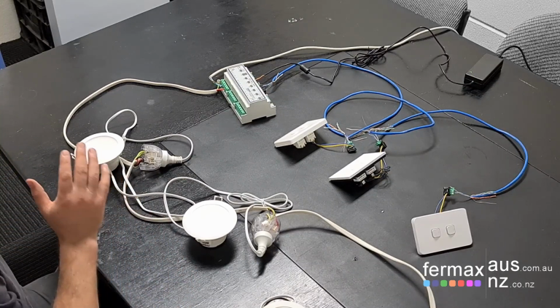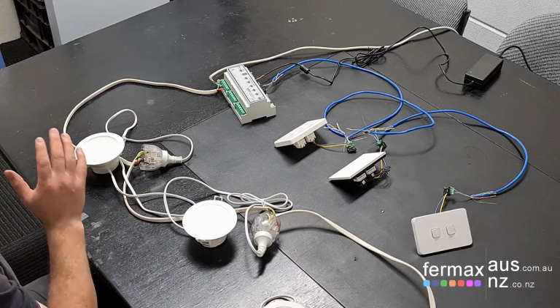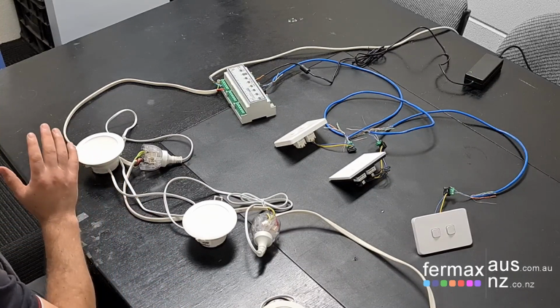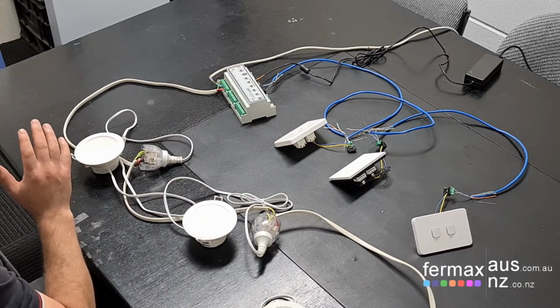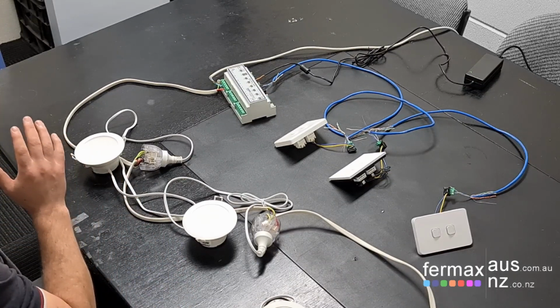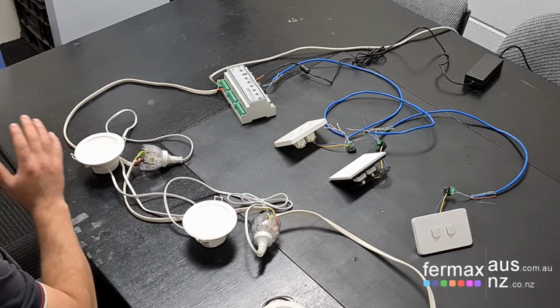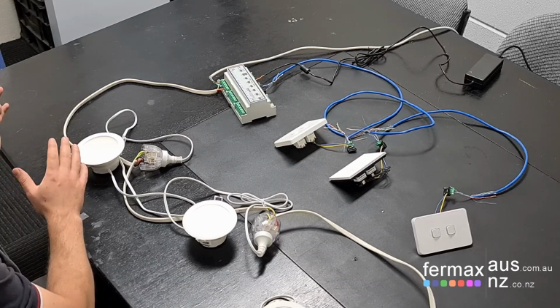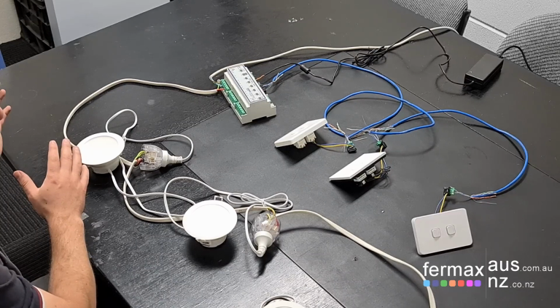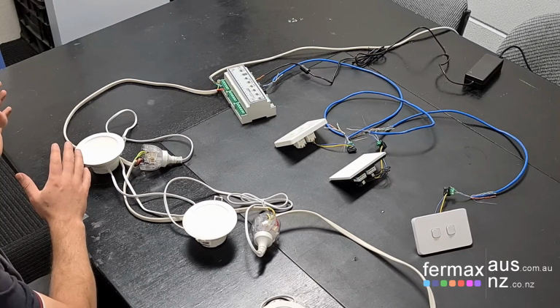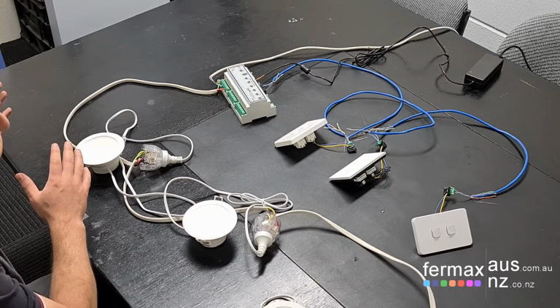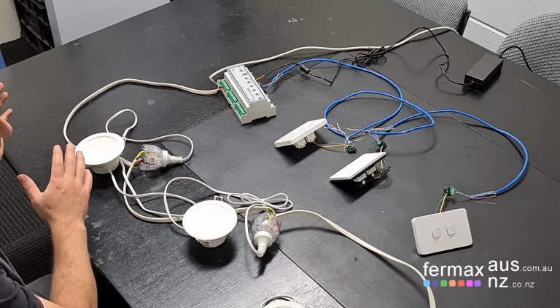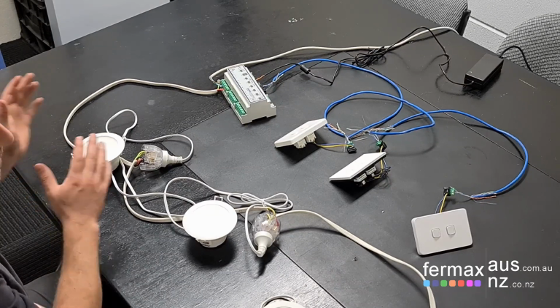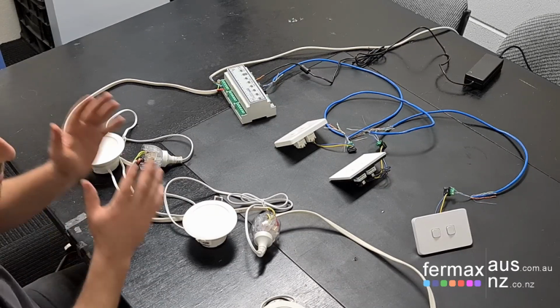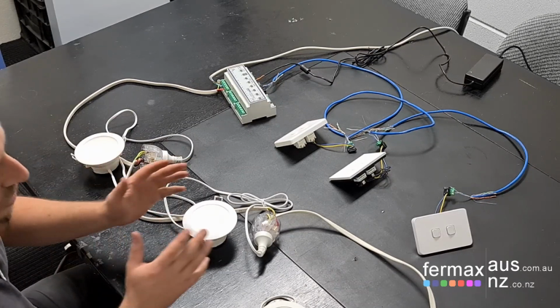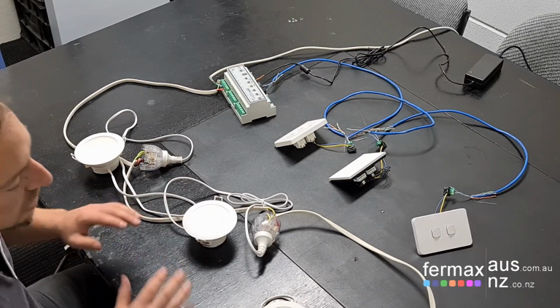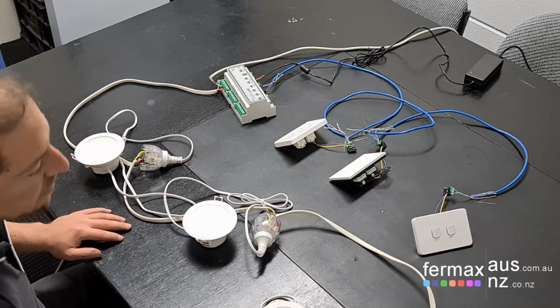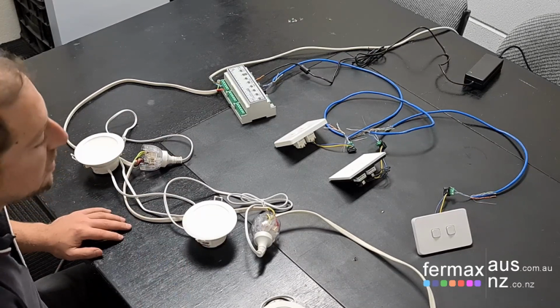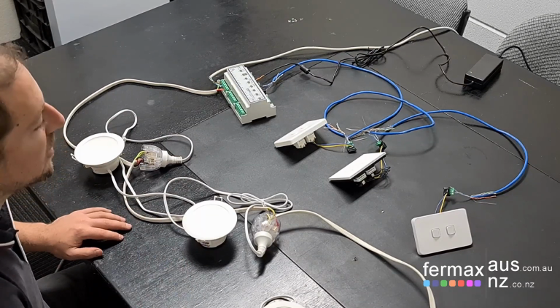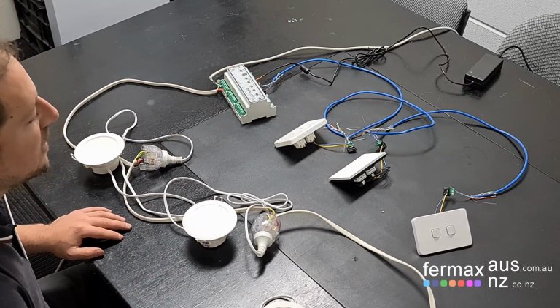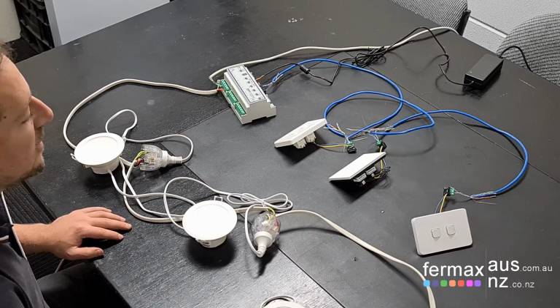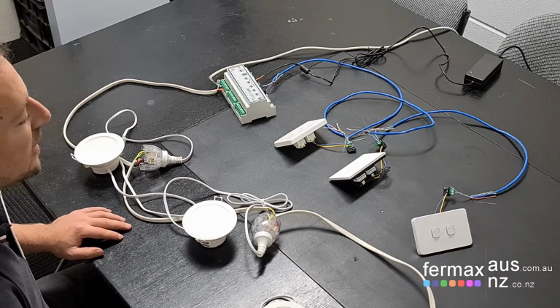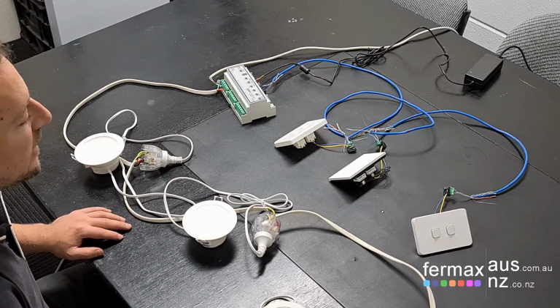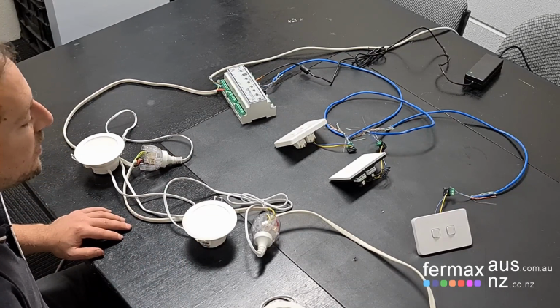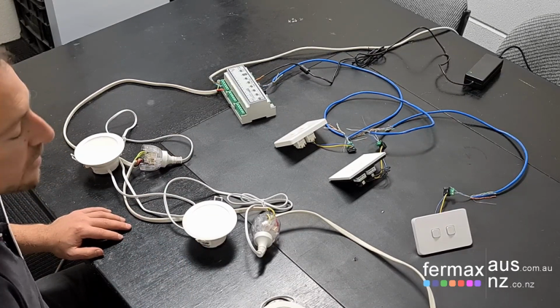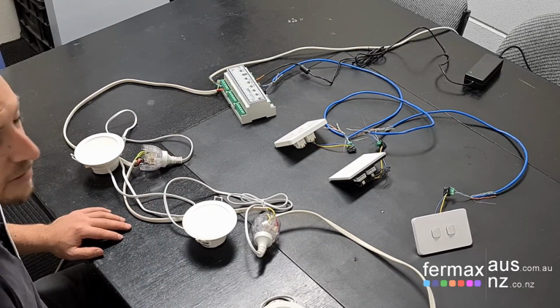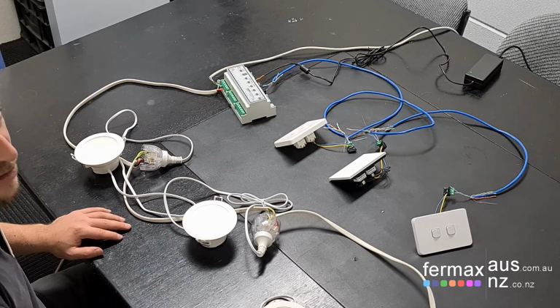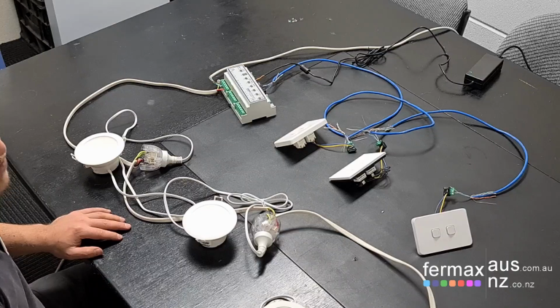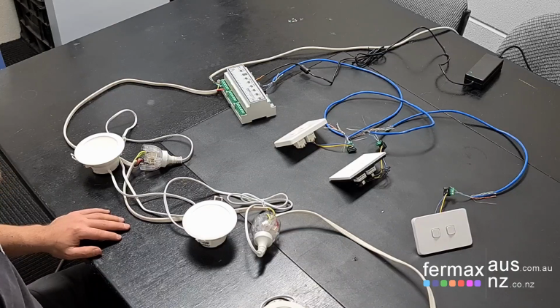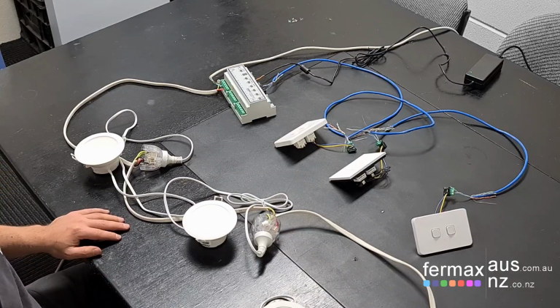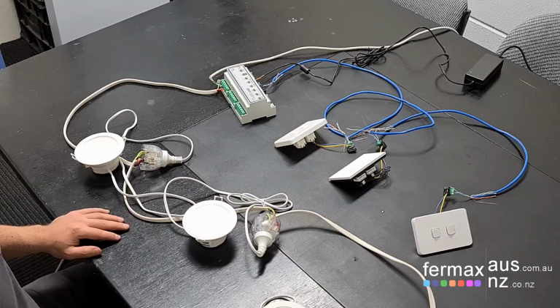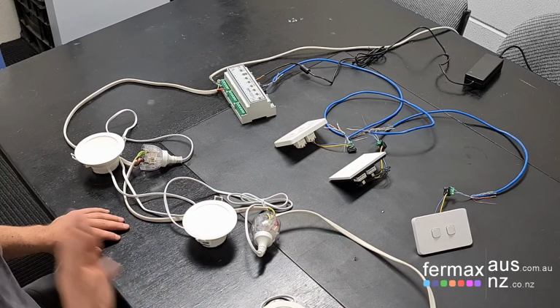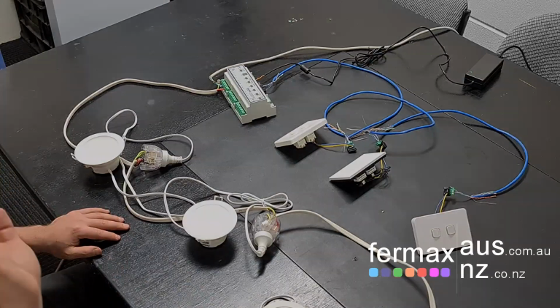Comparing the wiring of the conventional three-way switch wiring to Doggo's smart home wiring. Josh from Fermax Australia — bye for now.